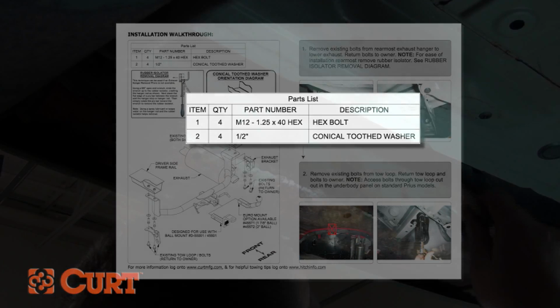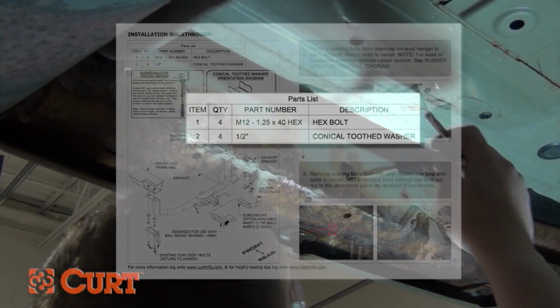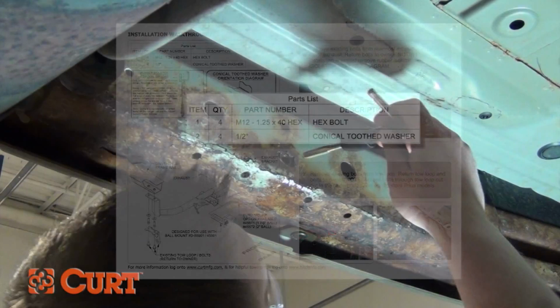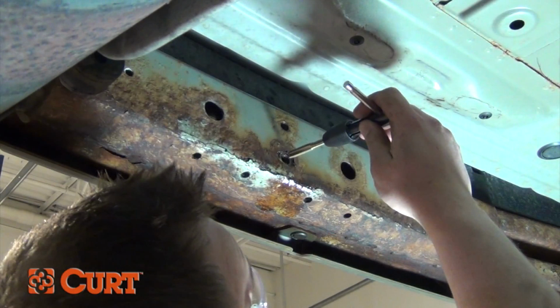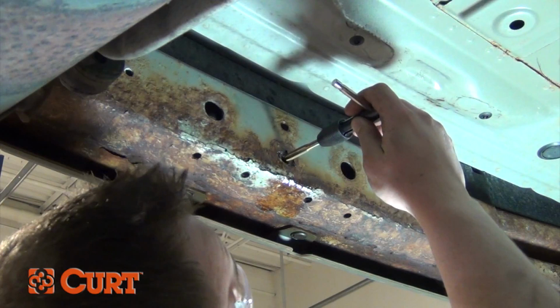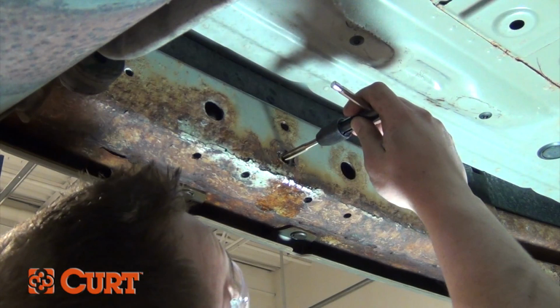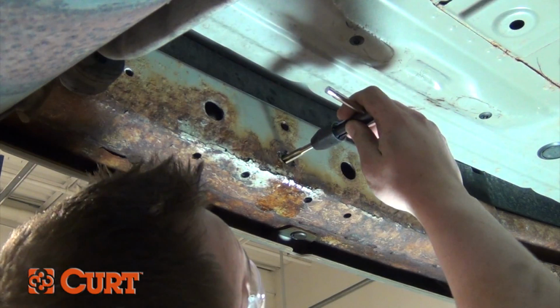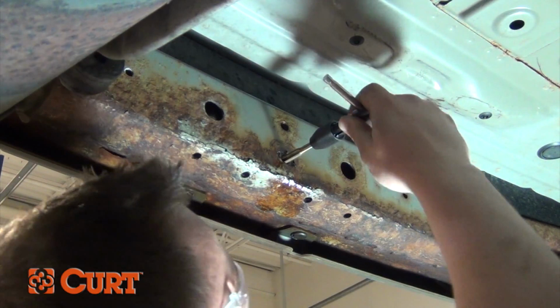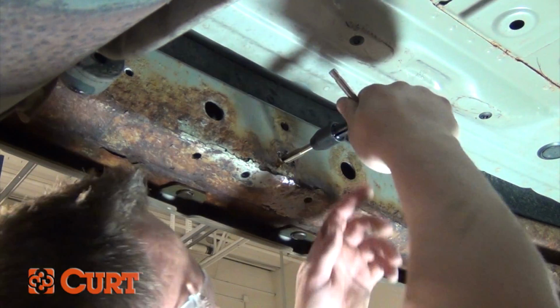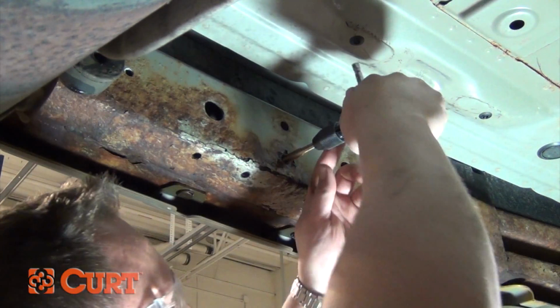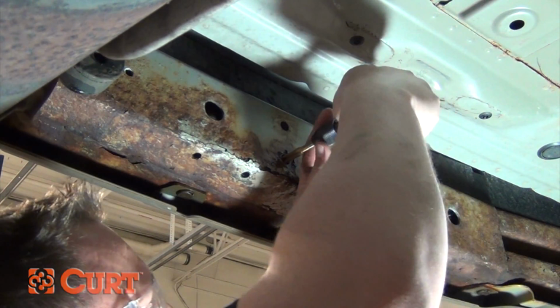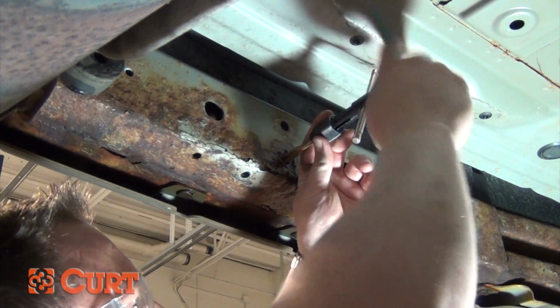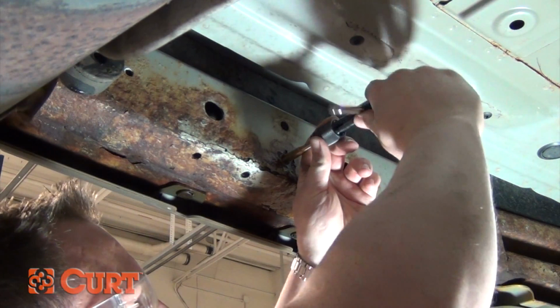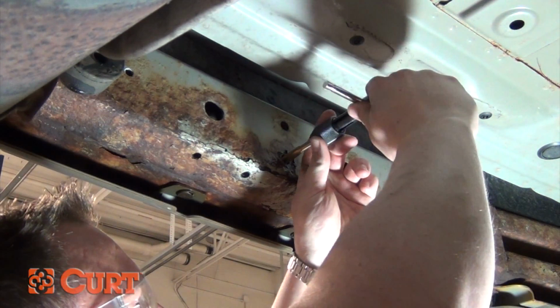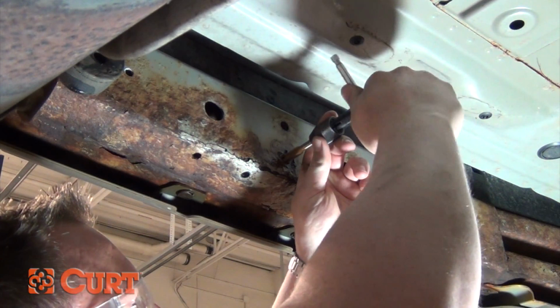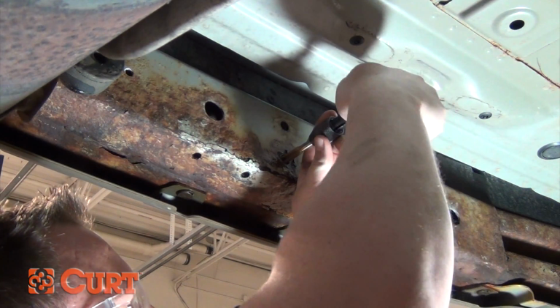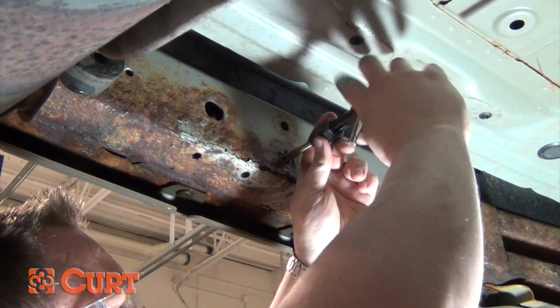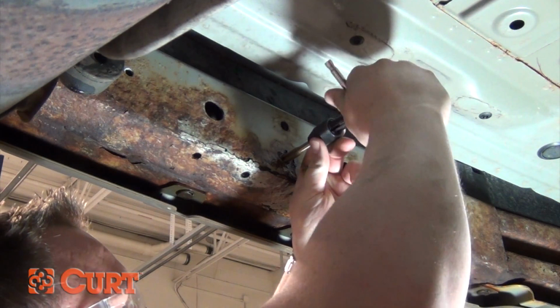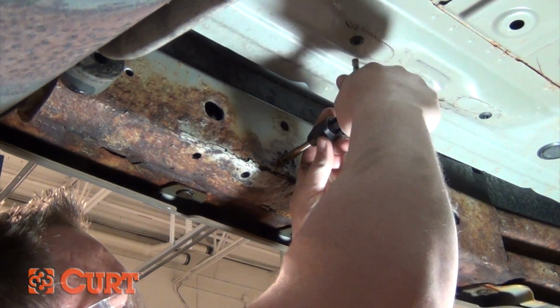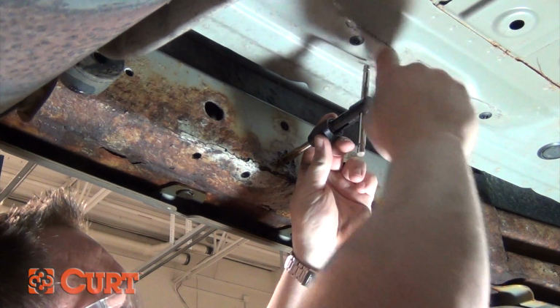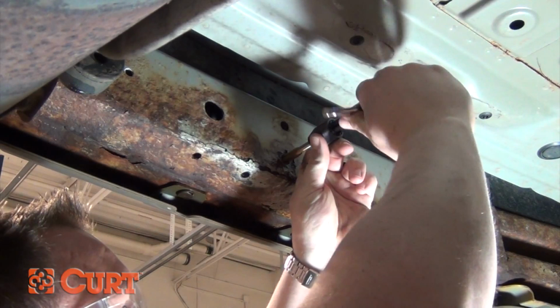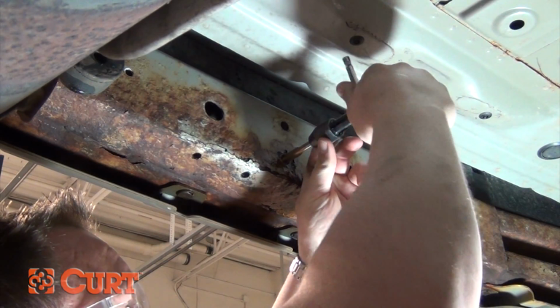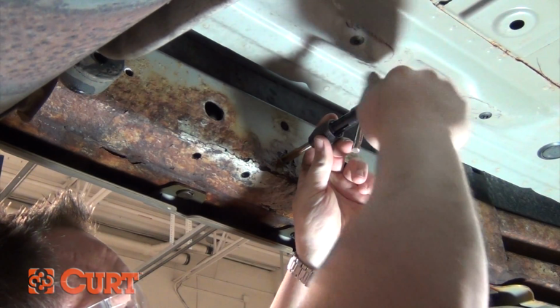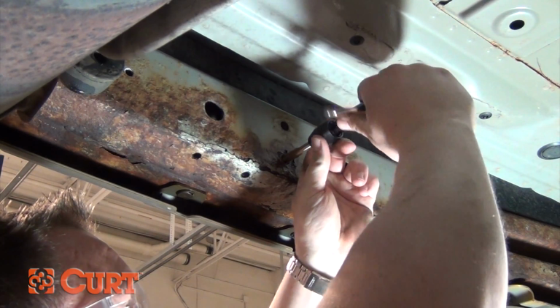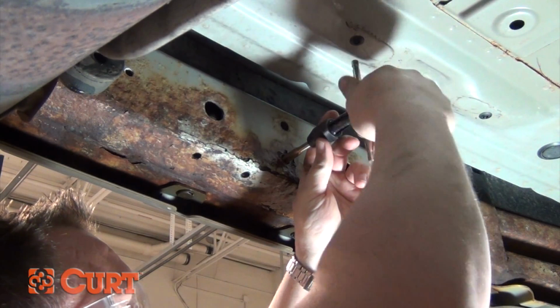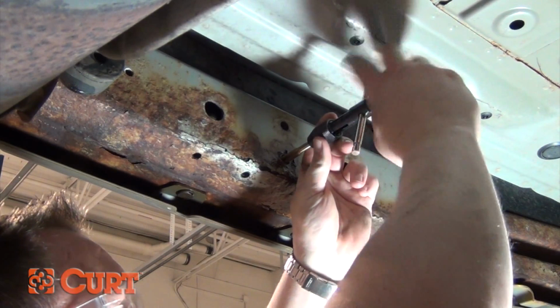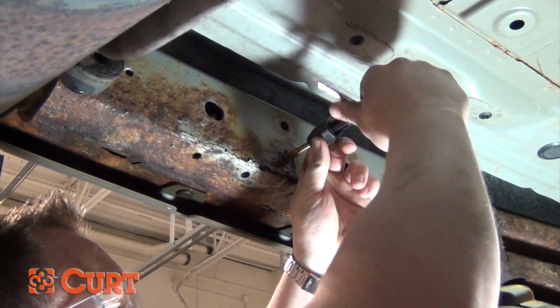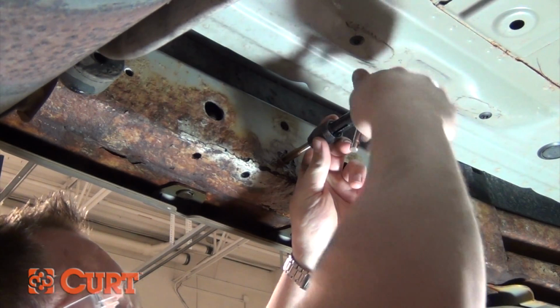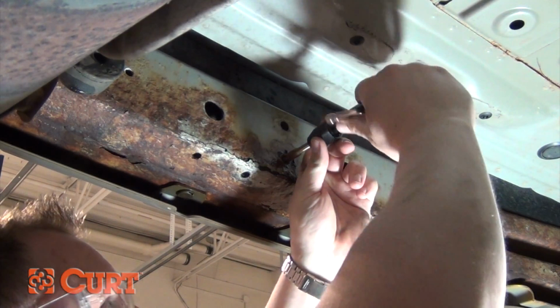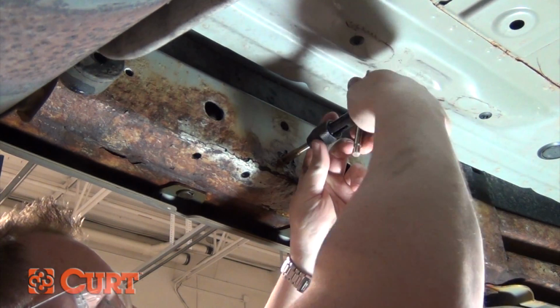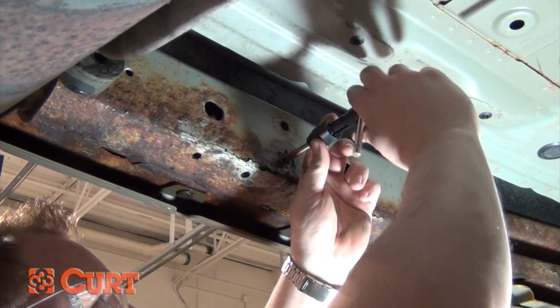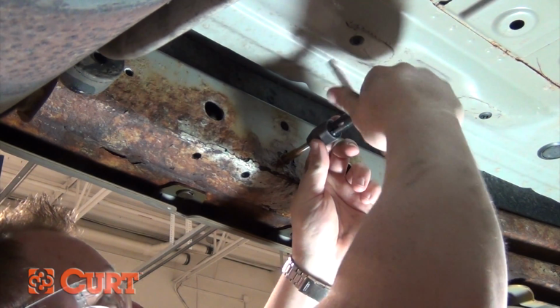Use caution when threading the tap into the weld nut. It's very important that when tapping out the hole, the shaft of the tap is perpendicular to the weld nut before you thread it through, so that the threads will not get crossed or damaged.